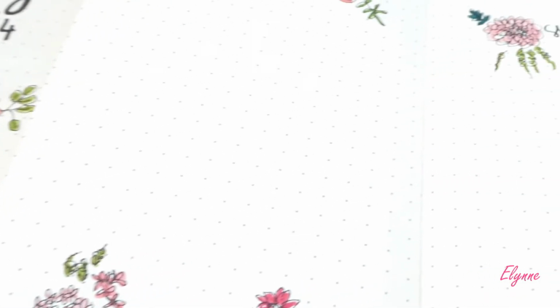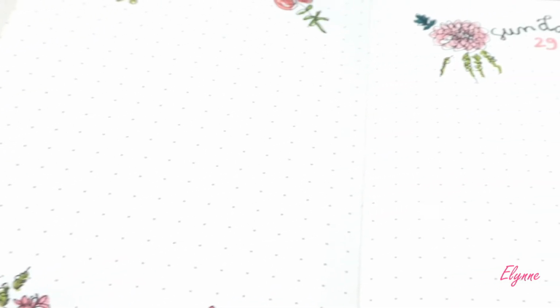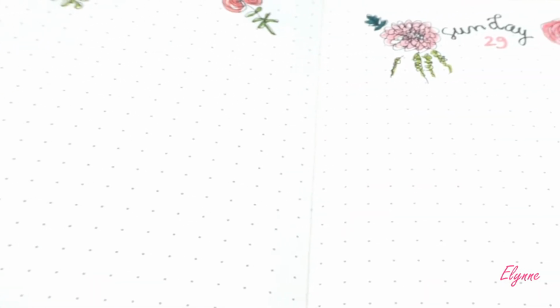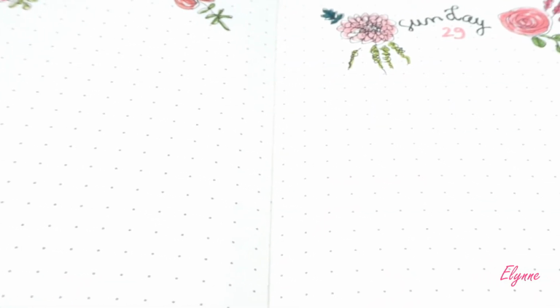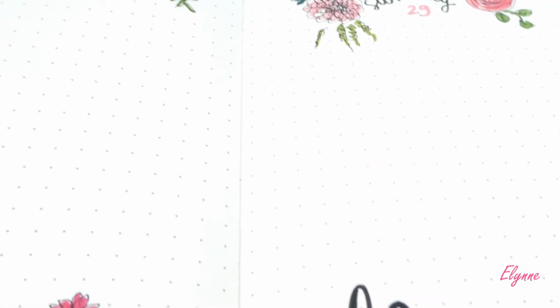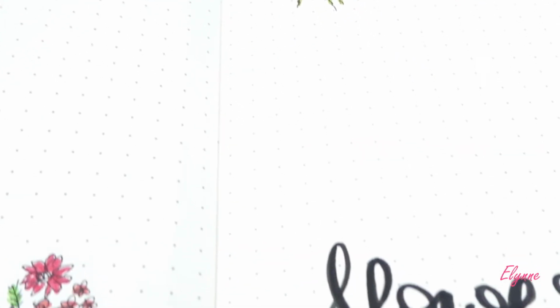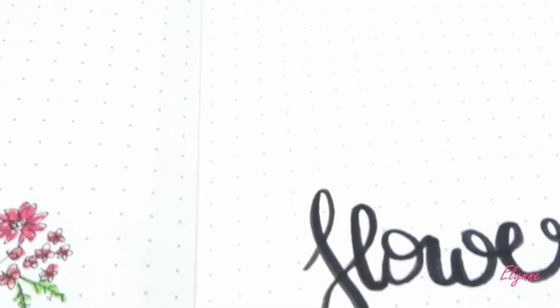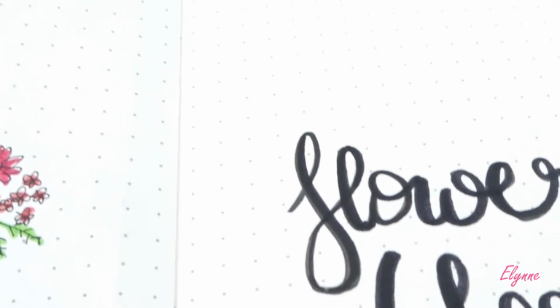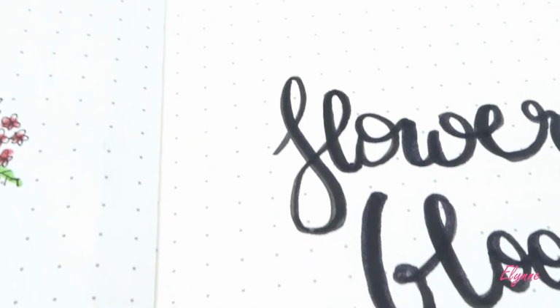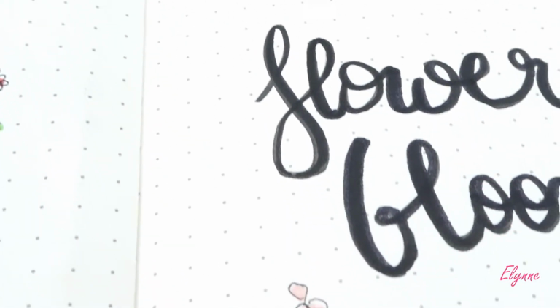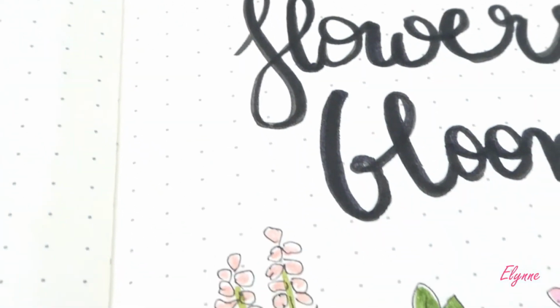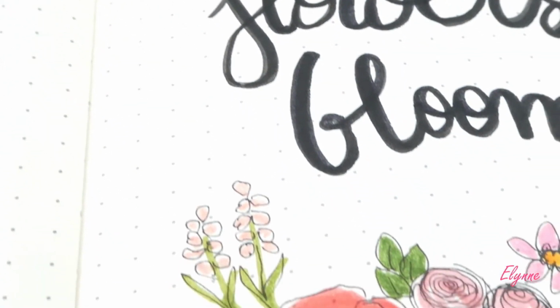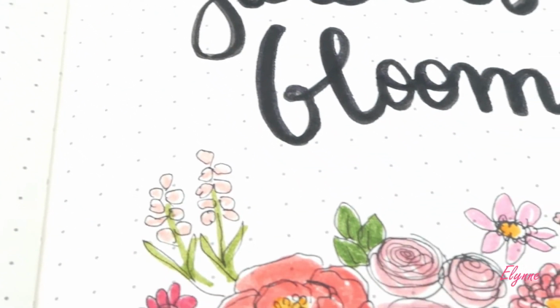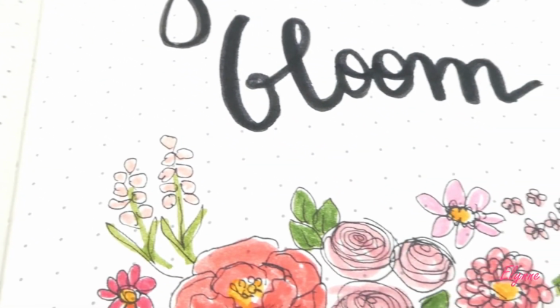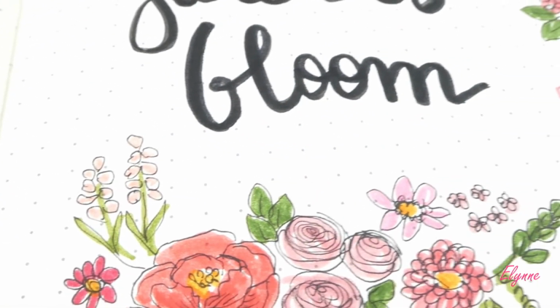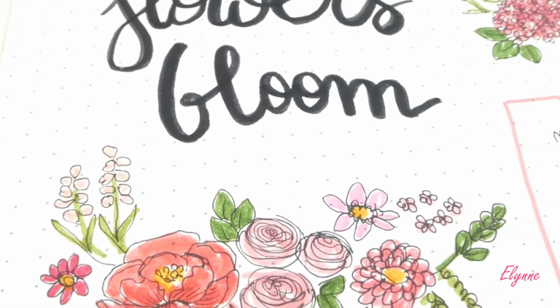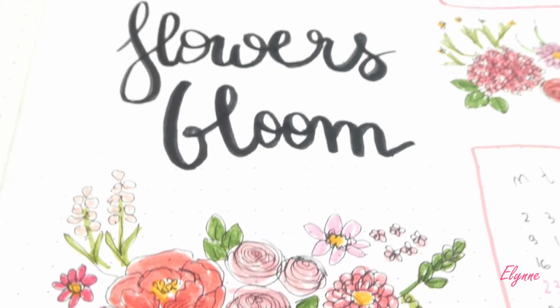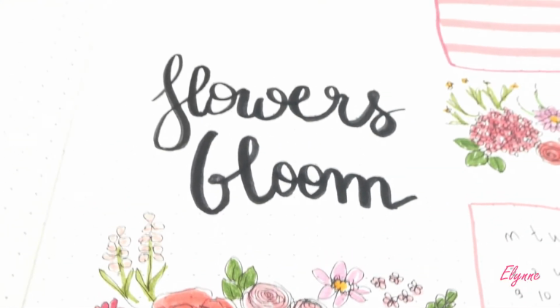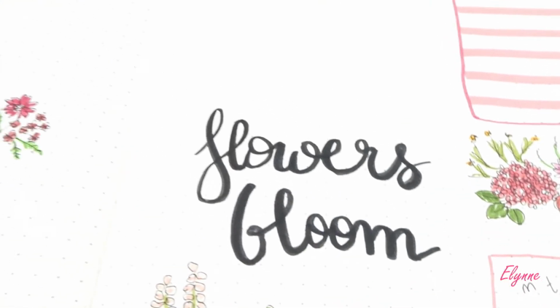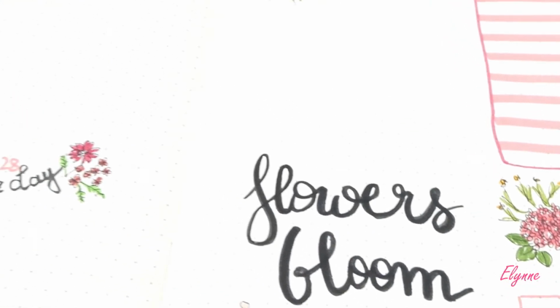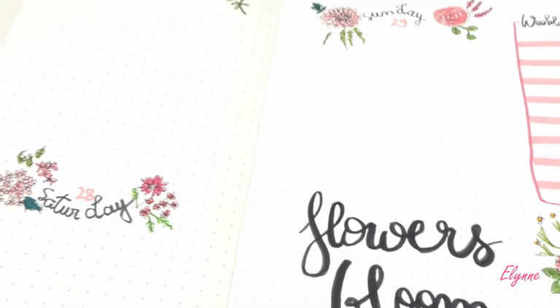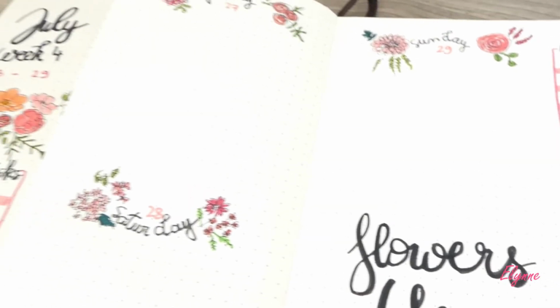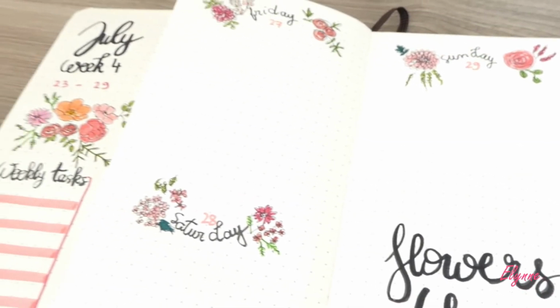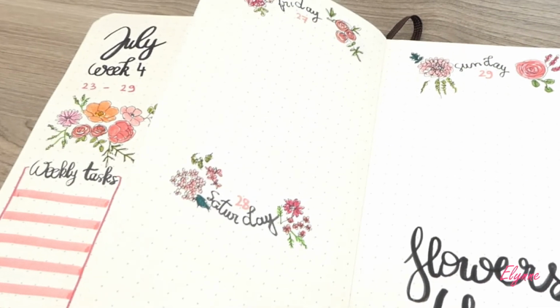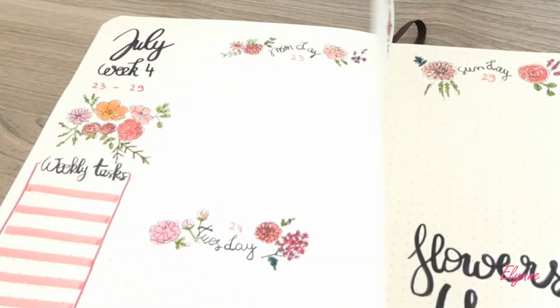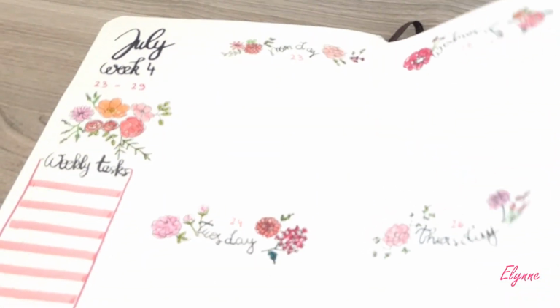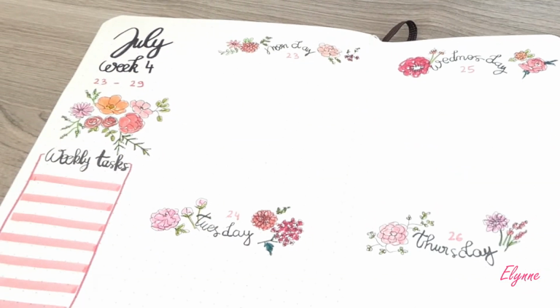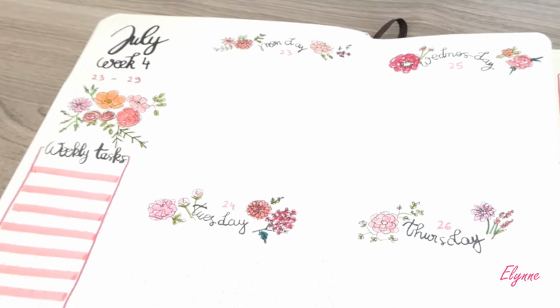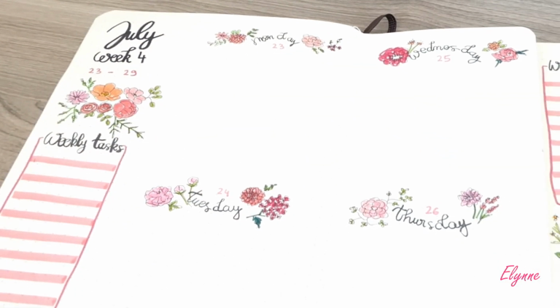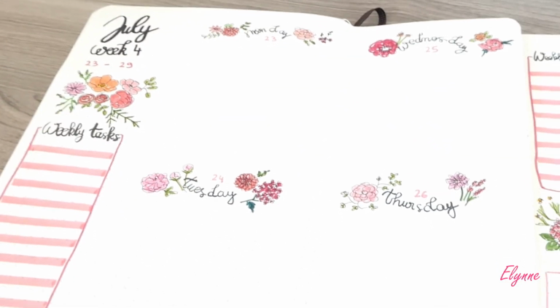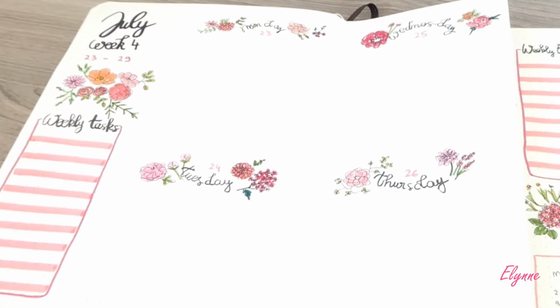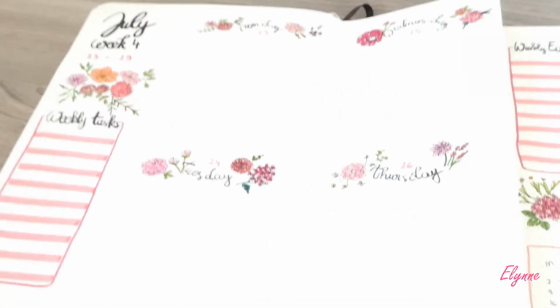Okay, end of my Plan With Me video. What is your favorite weekly spread? Let me know in the comment section. Thank you so much for watching, I hope that you enjoyed, and see you soon — bye!